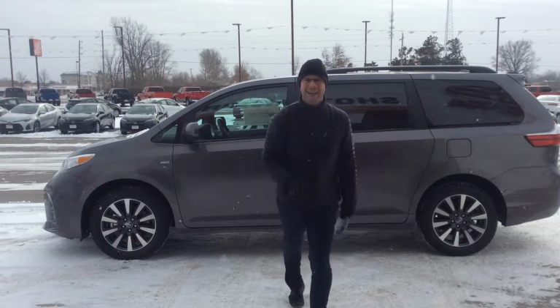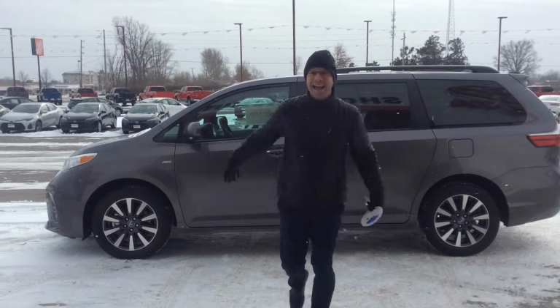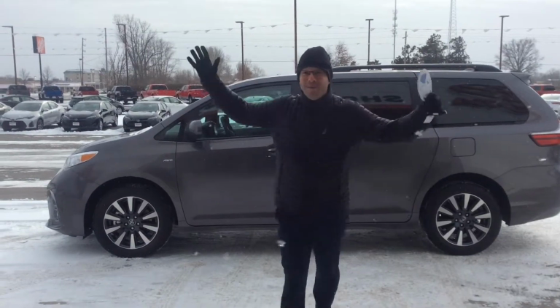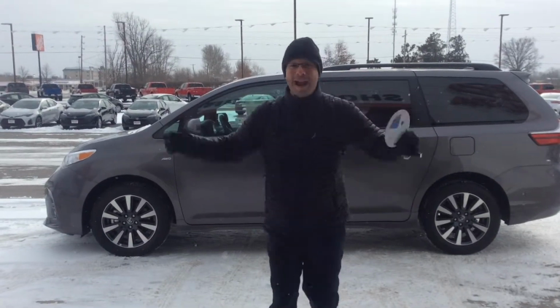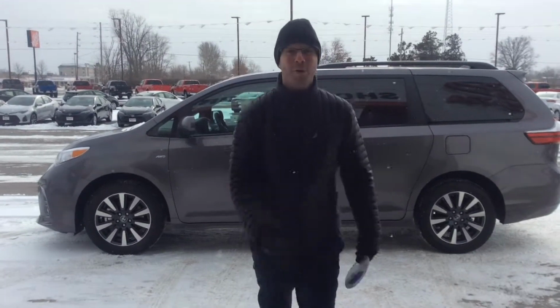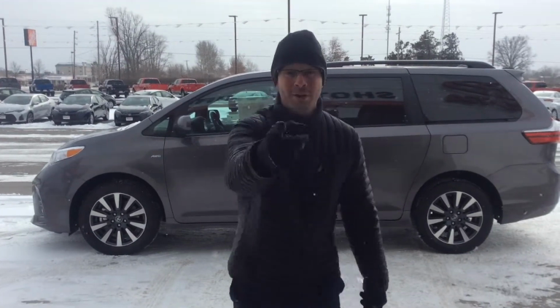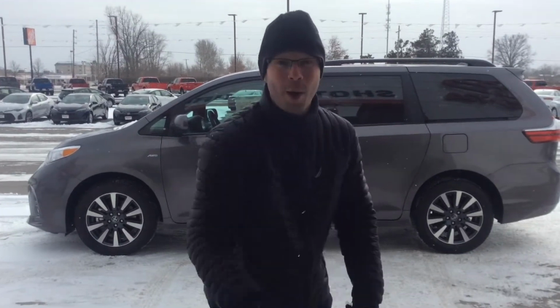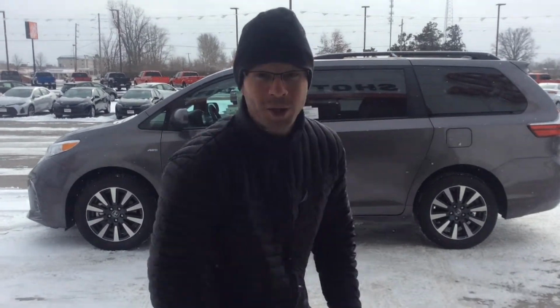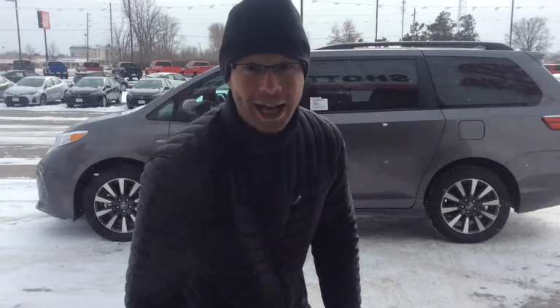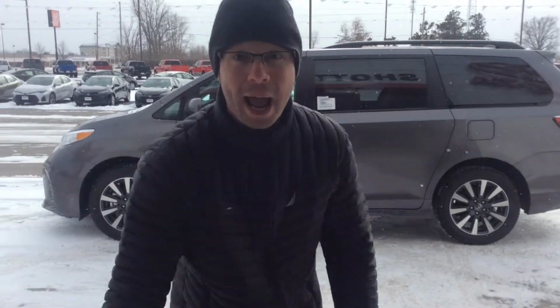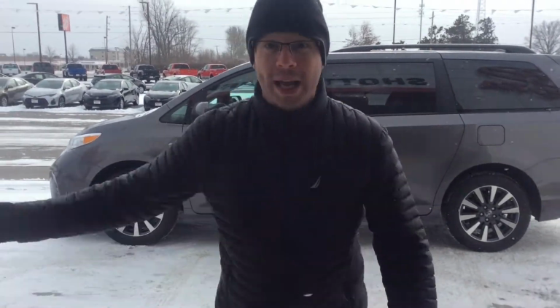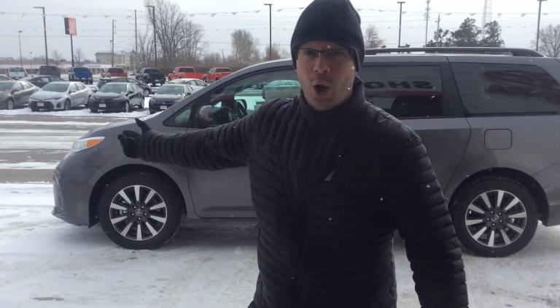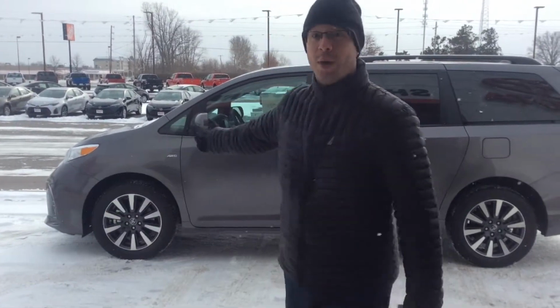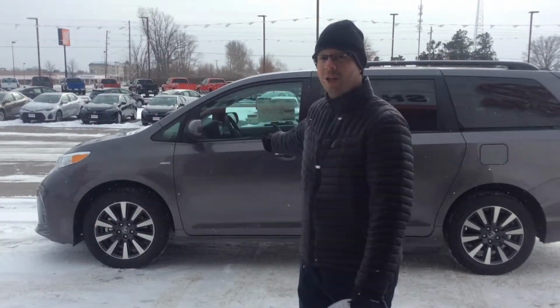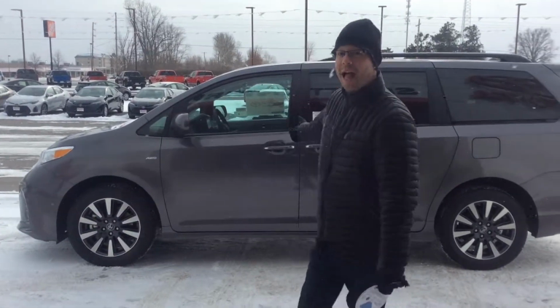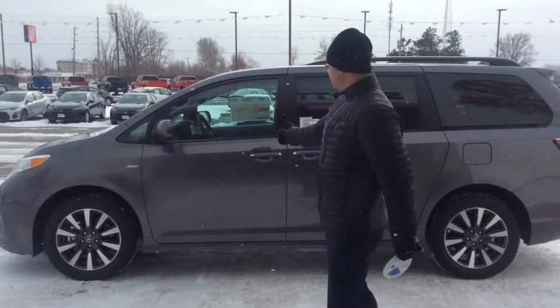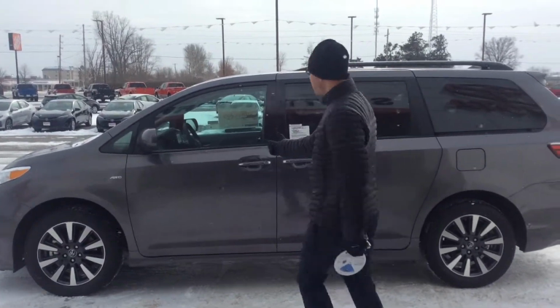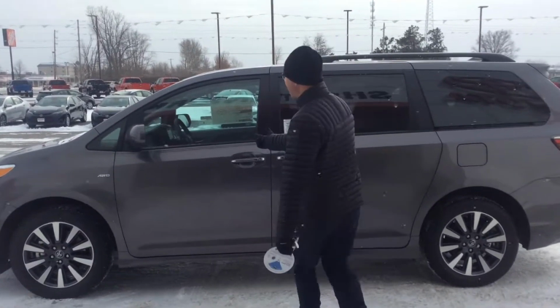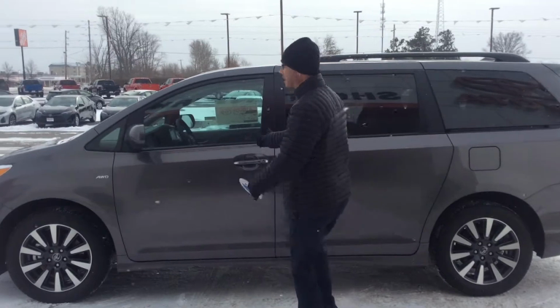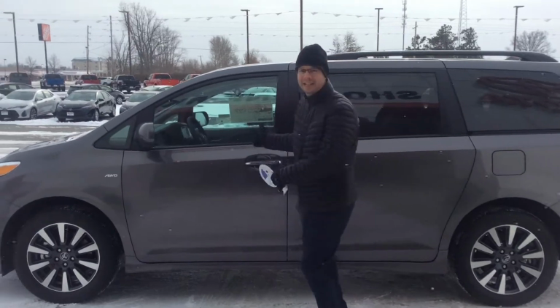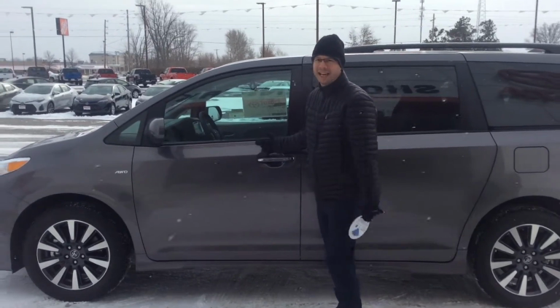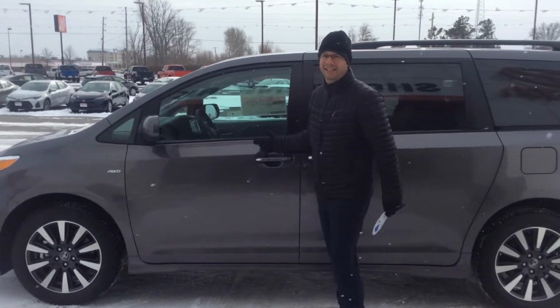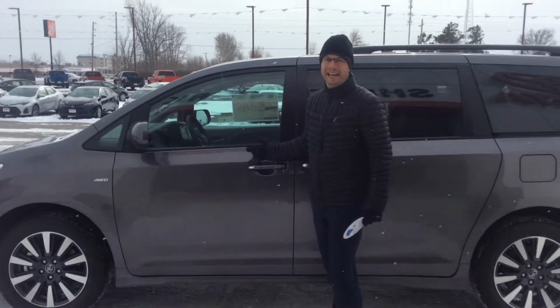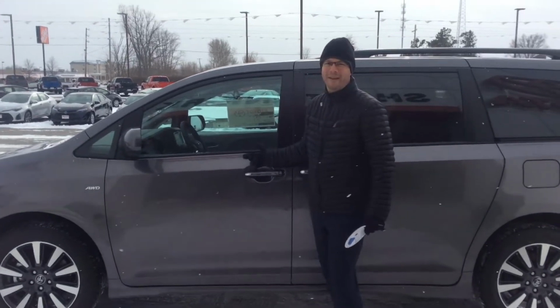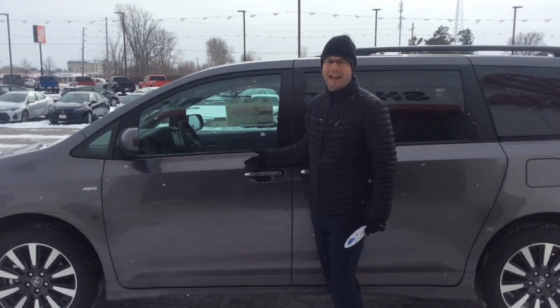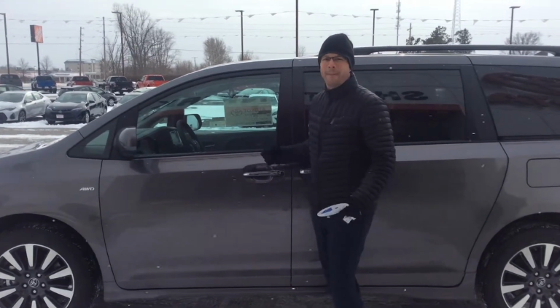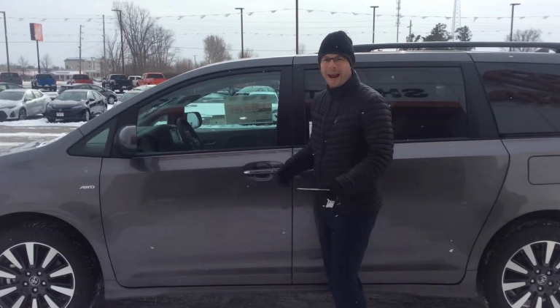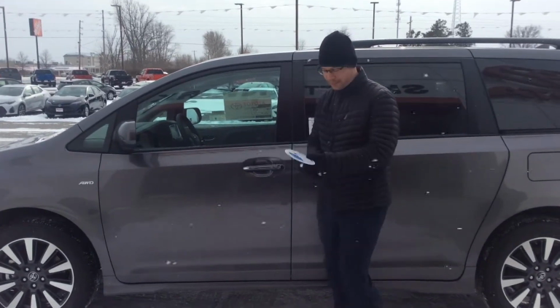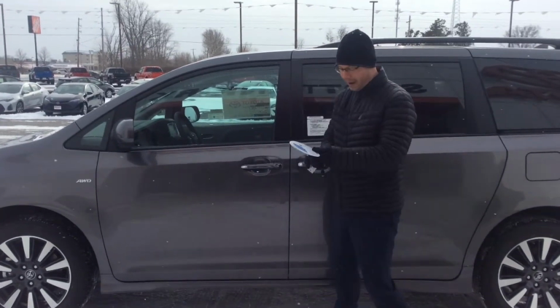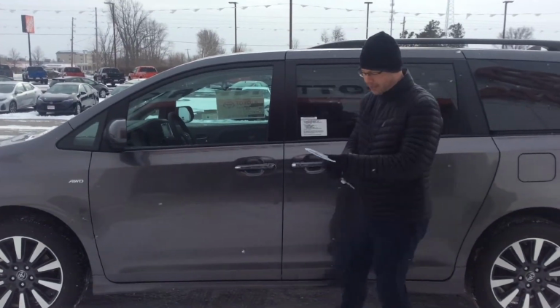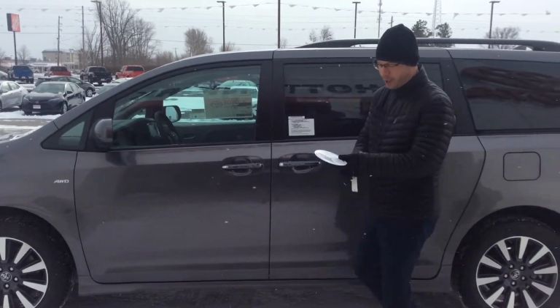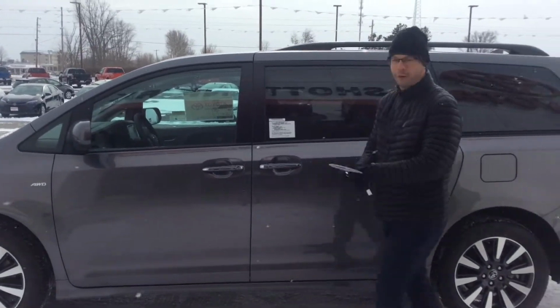Hey guys, we're out here throwing snowballs. Check it out. We've got the only one on the lot — 2018 Sienna Van. Man, this baby is beautiful.